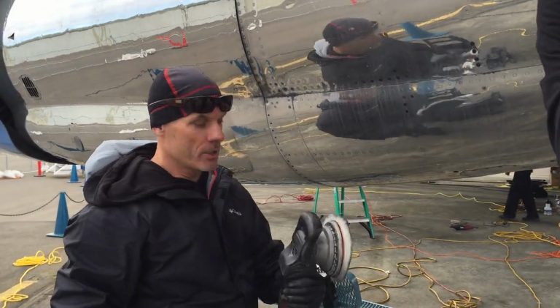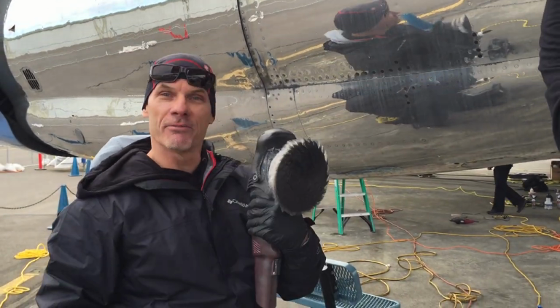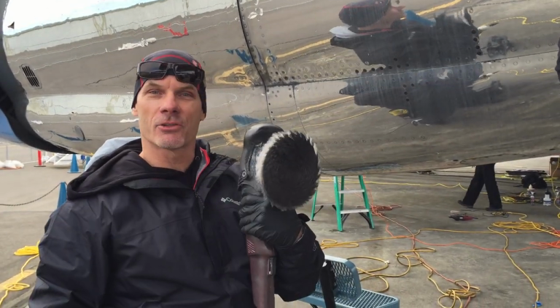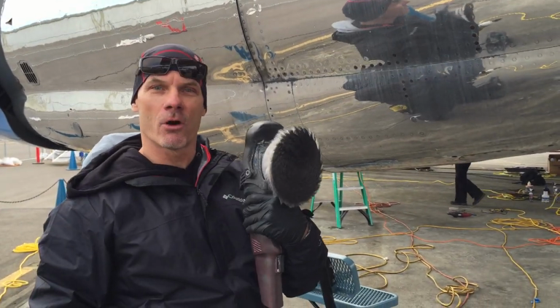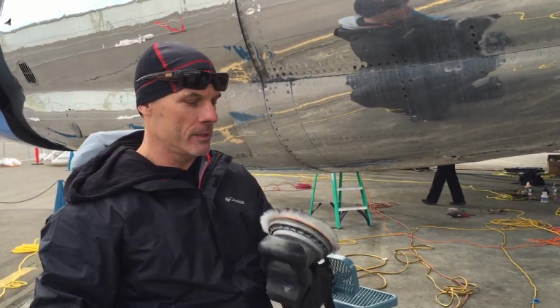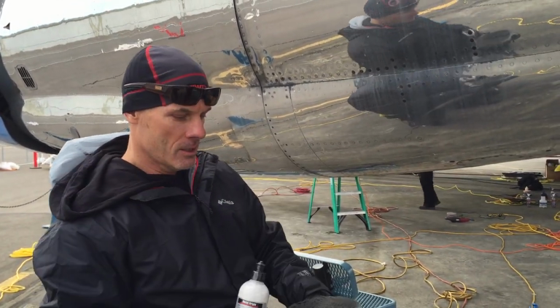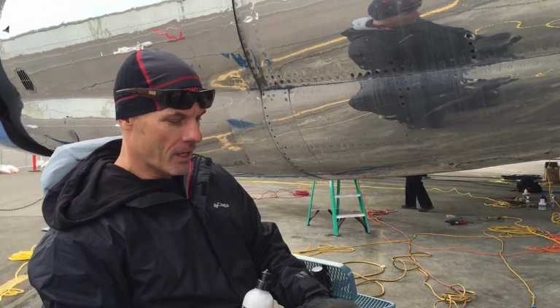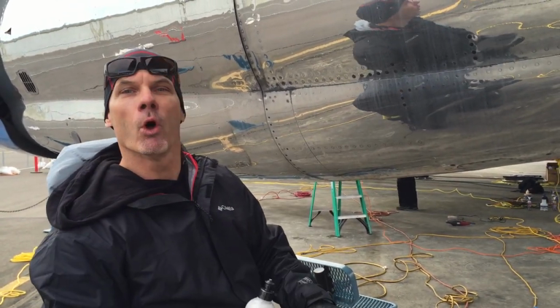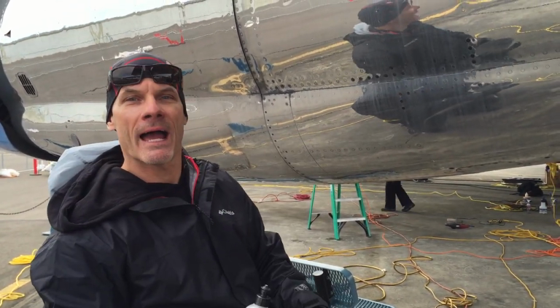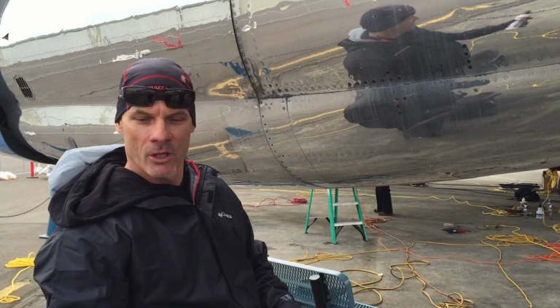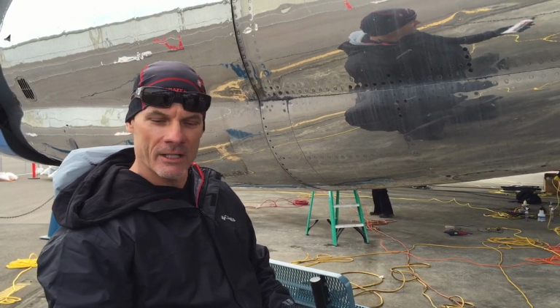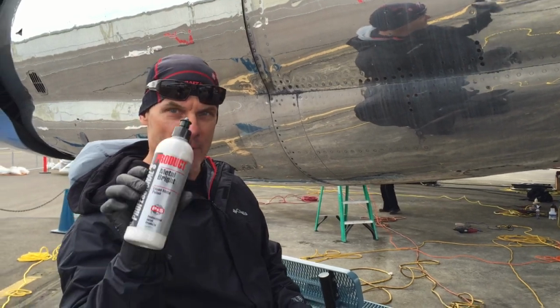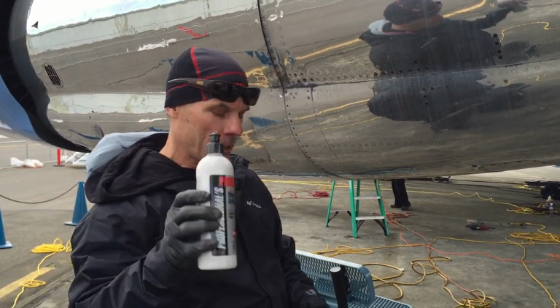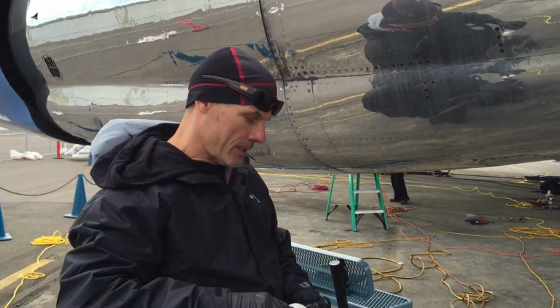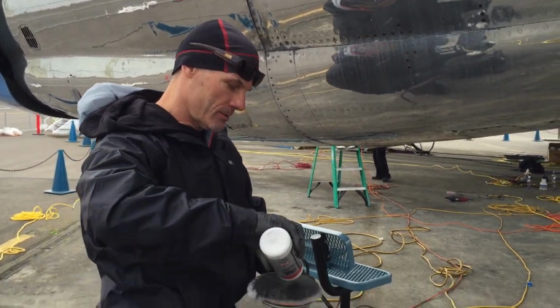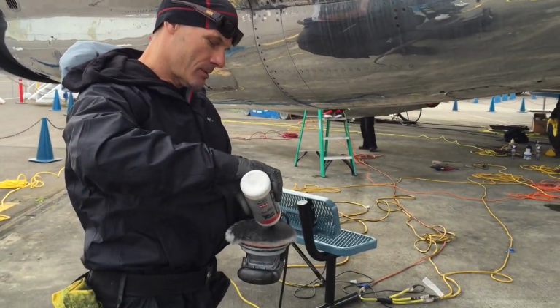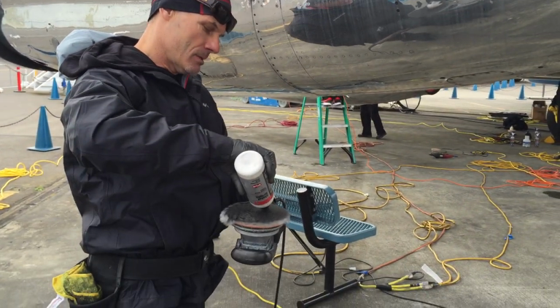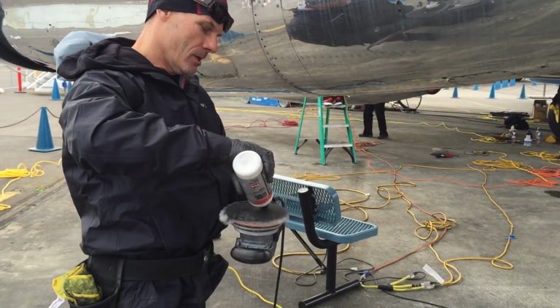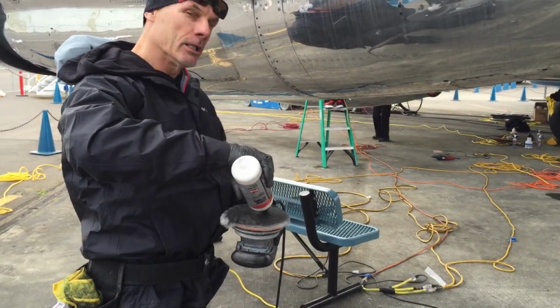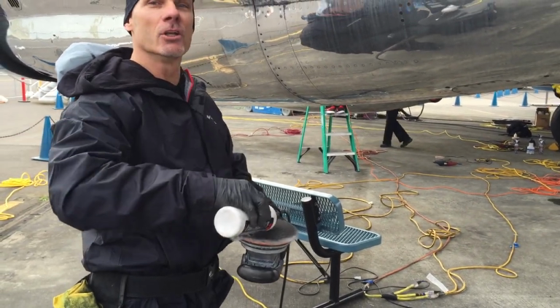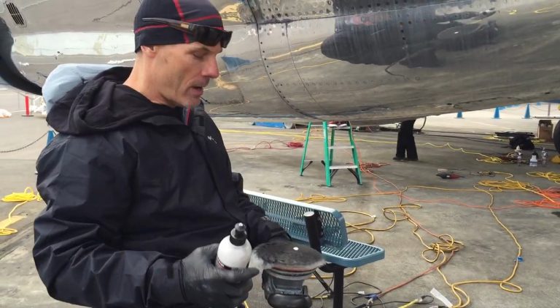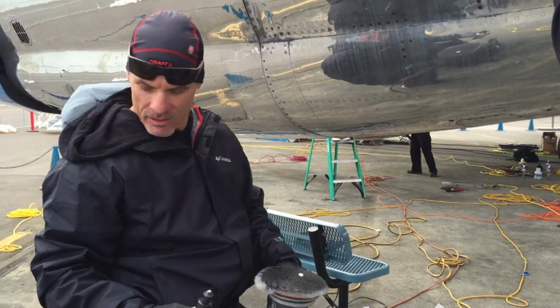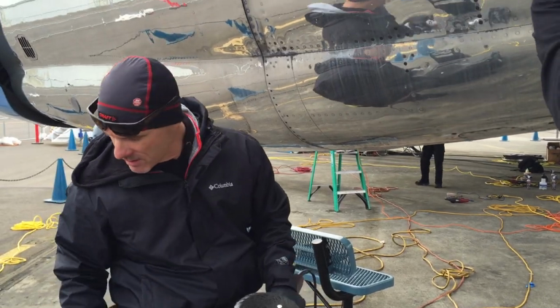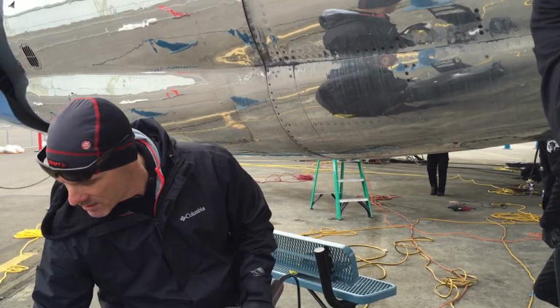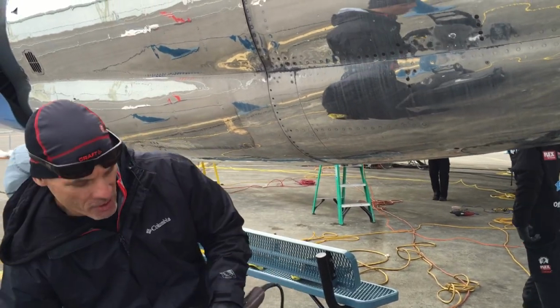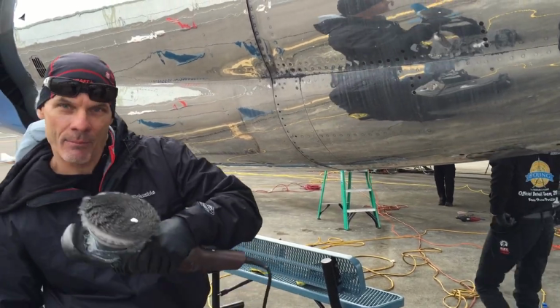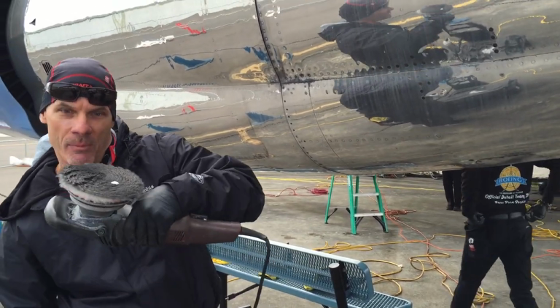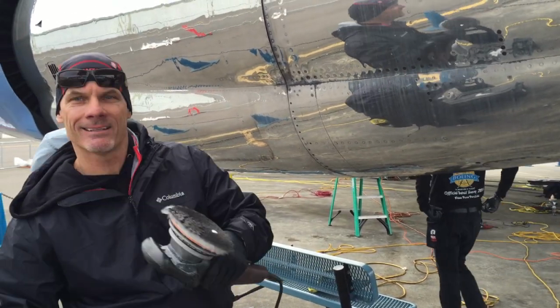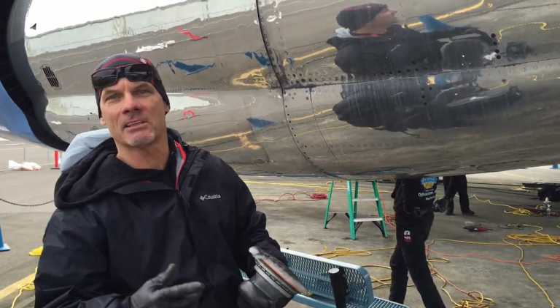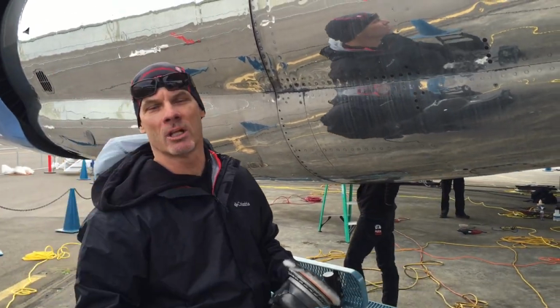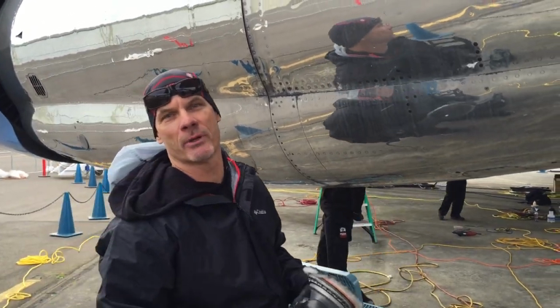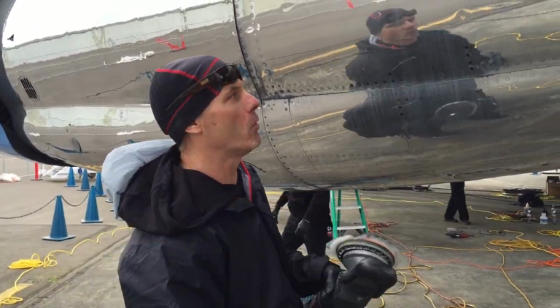We're using a Flex 3401 with a wool pad. We take a drop of our metal polish — a little goes a long ways. There's just about that much on the pad. Set the tool to about three or four.